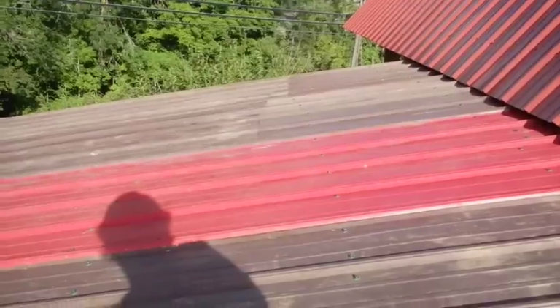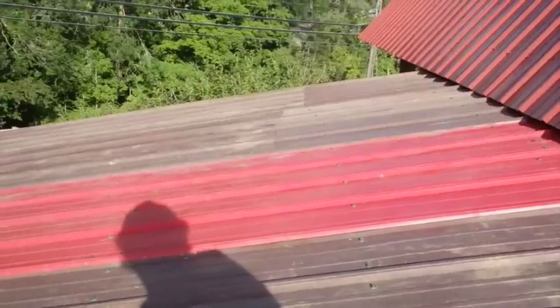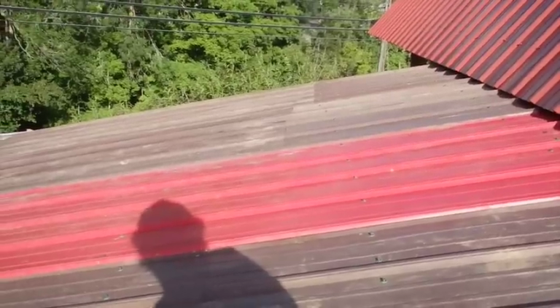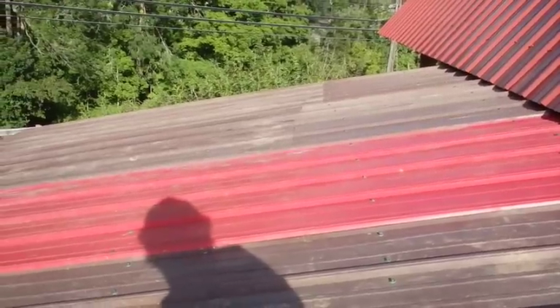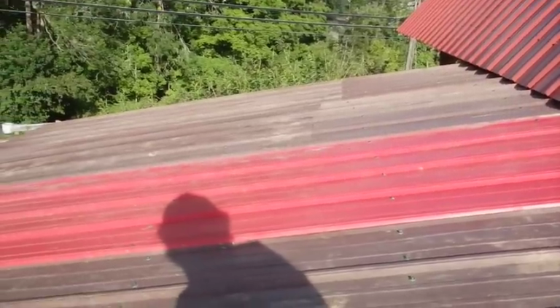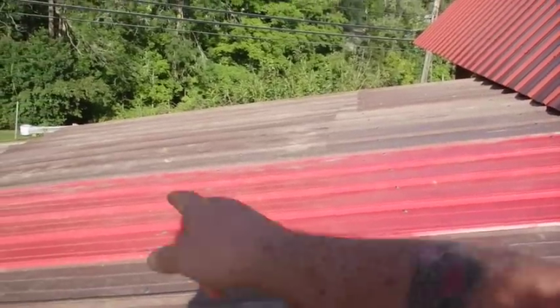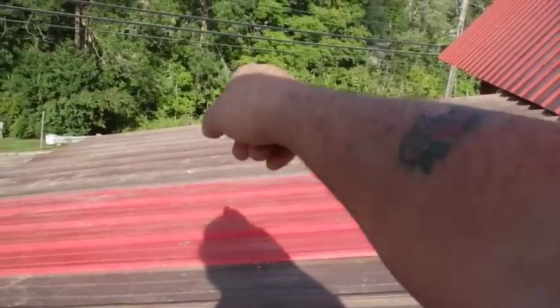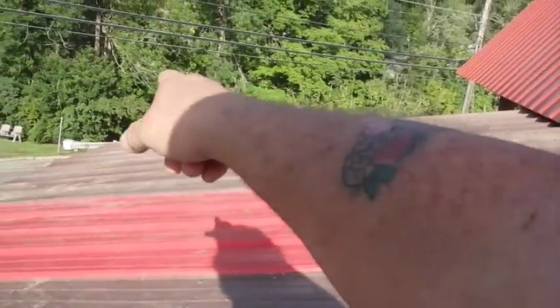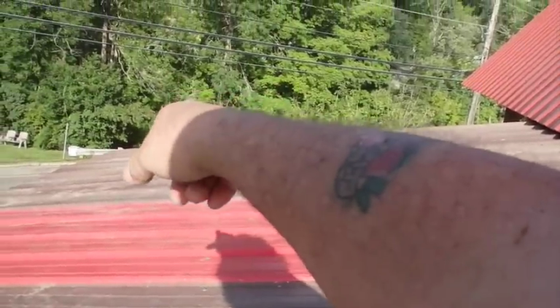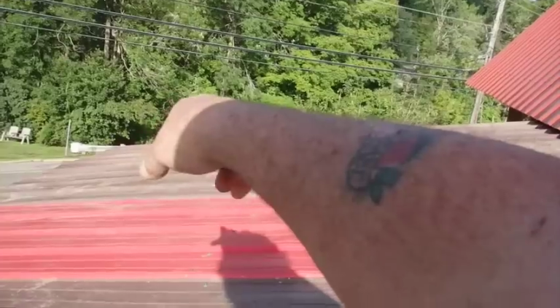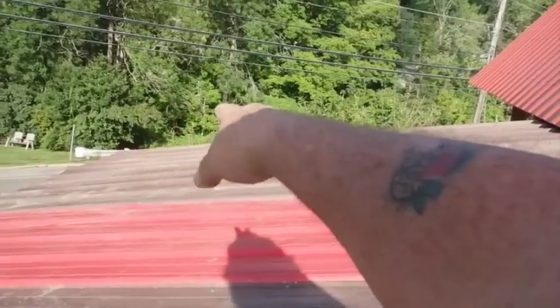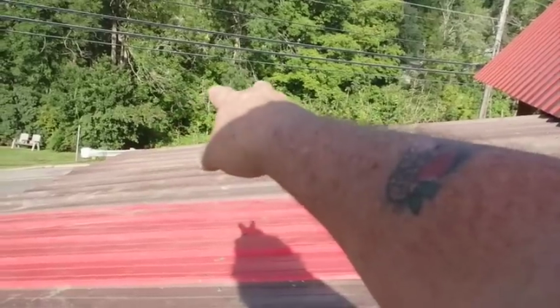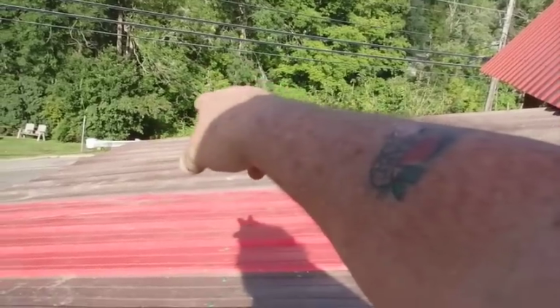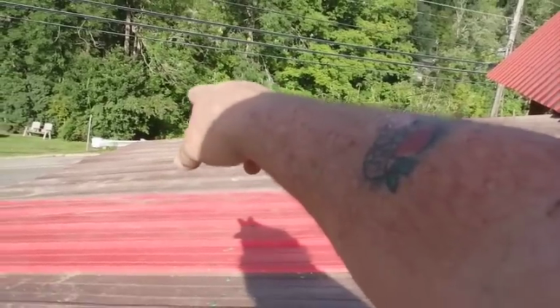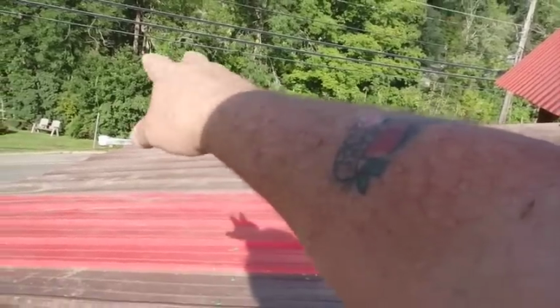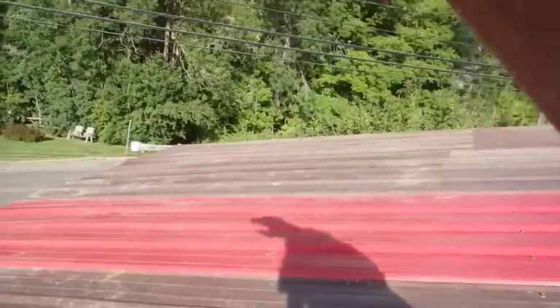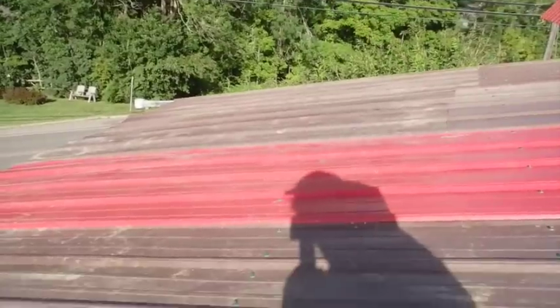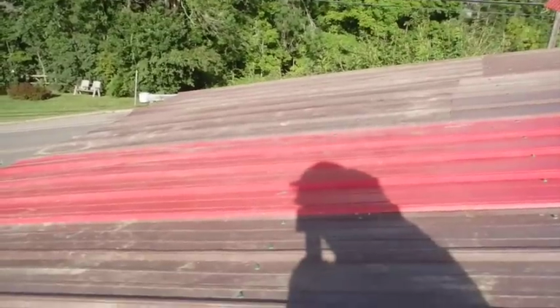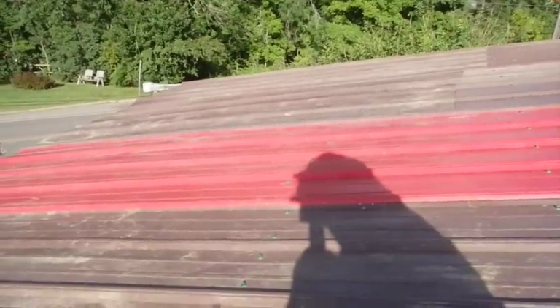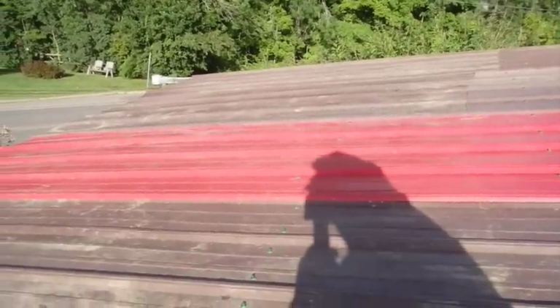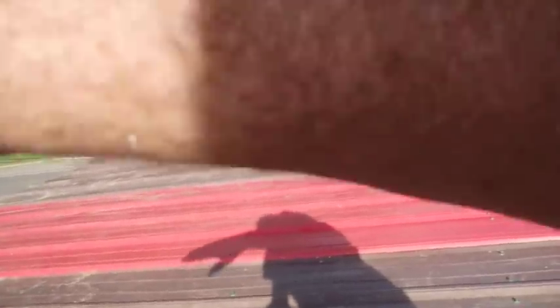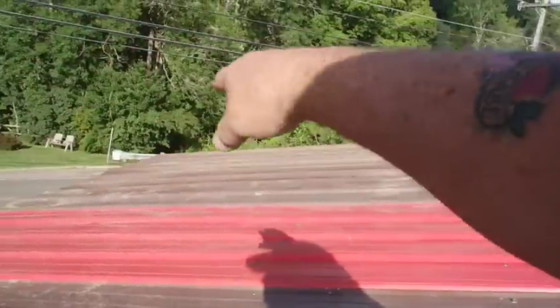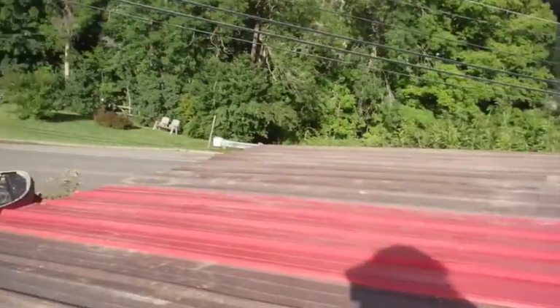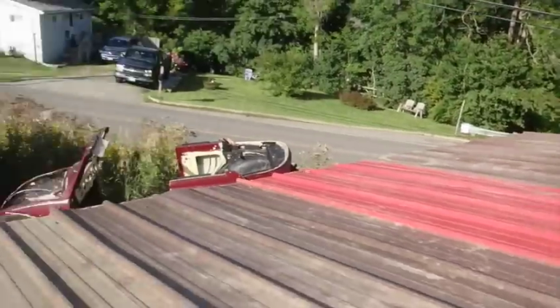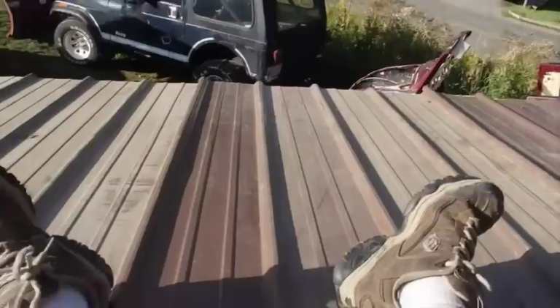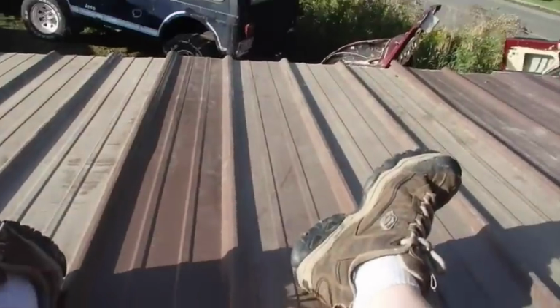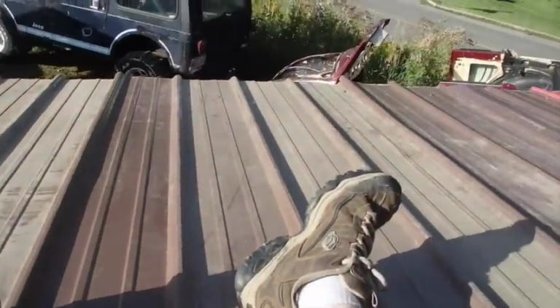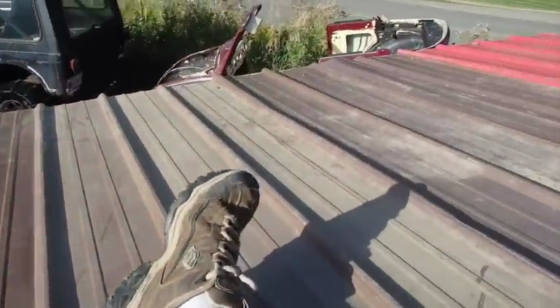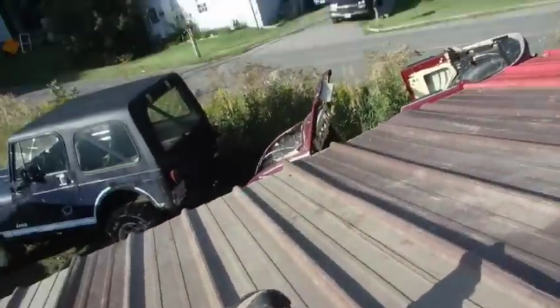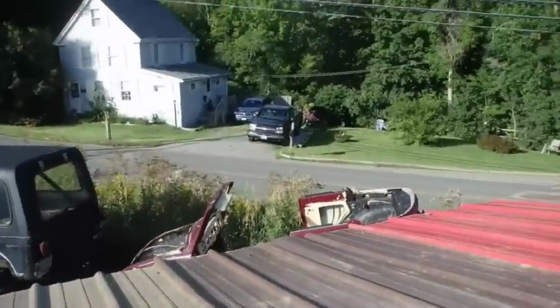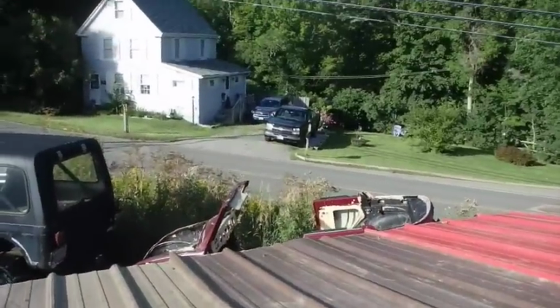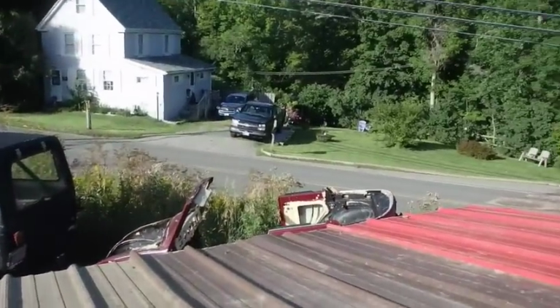Yowzer, we're making progress. I think I've got one, two, three more rows to go, and one of them is going to be the bottom row. I'm out of screws, but I've got more down on the ground.